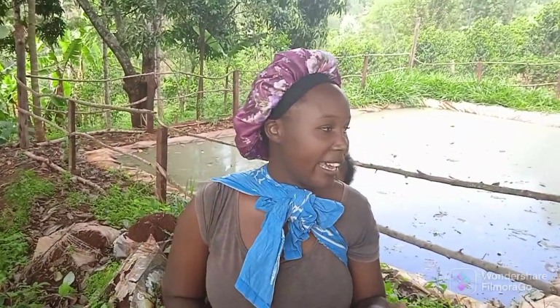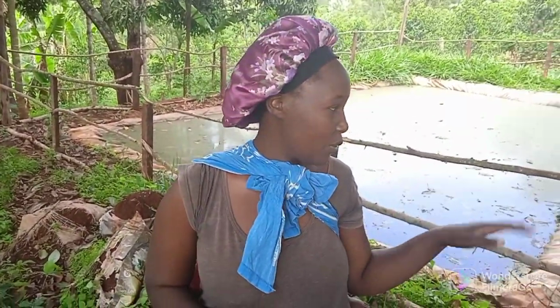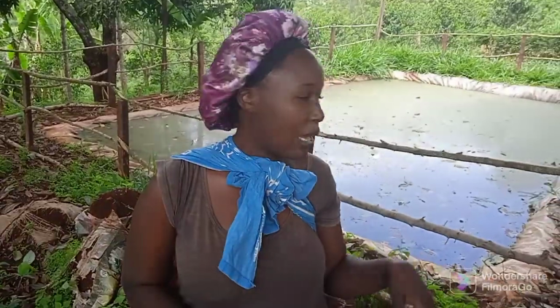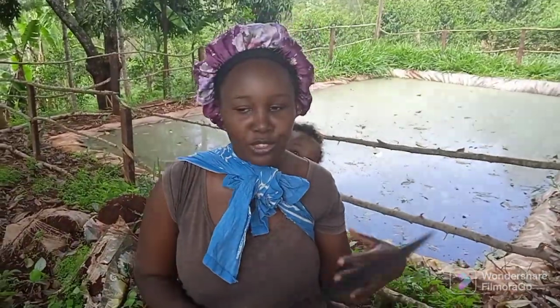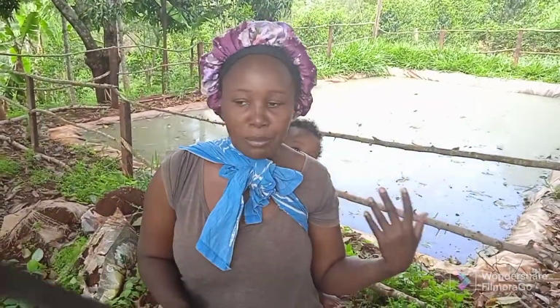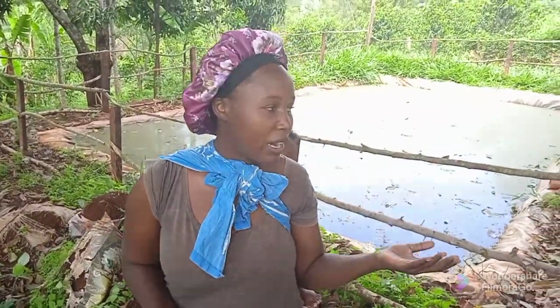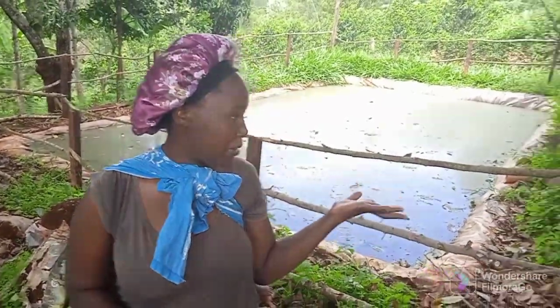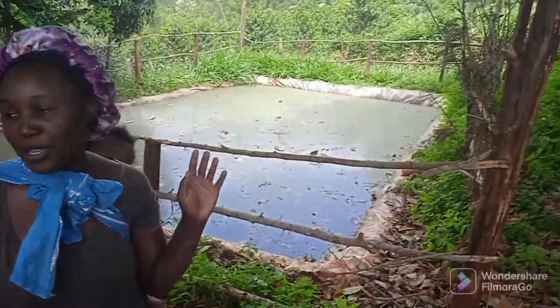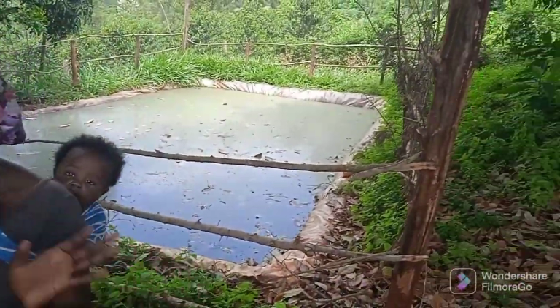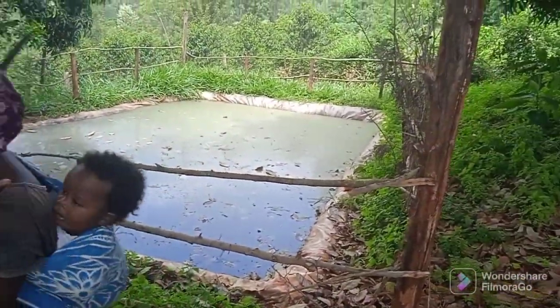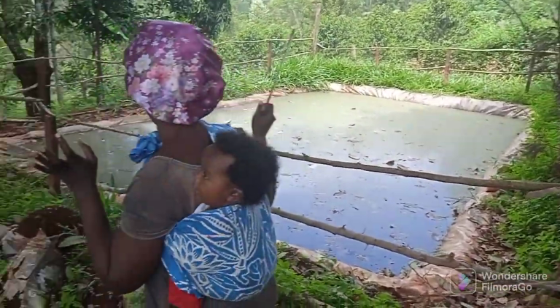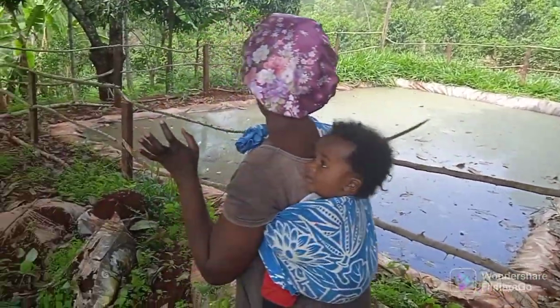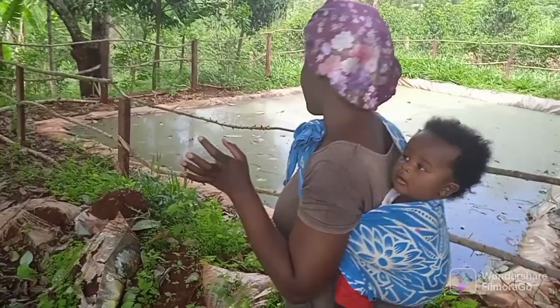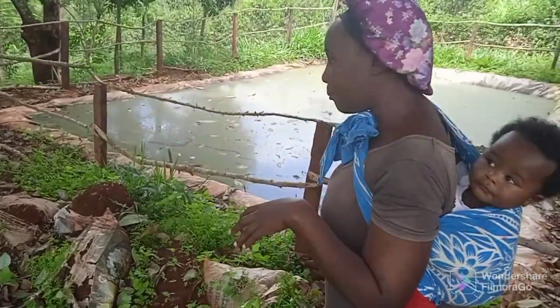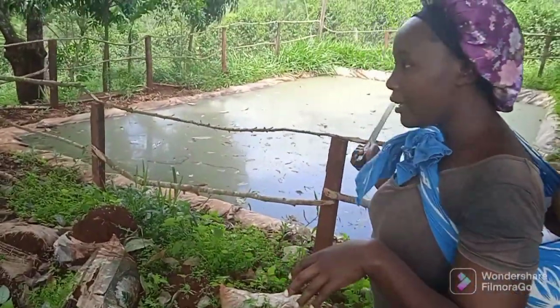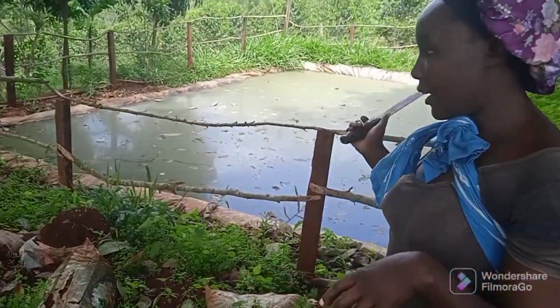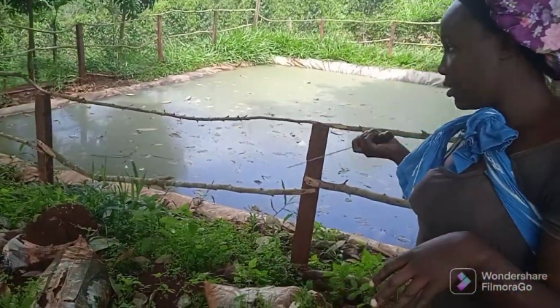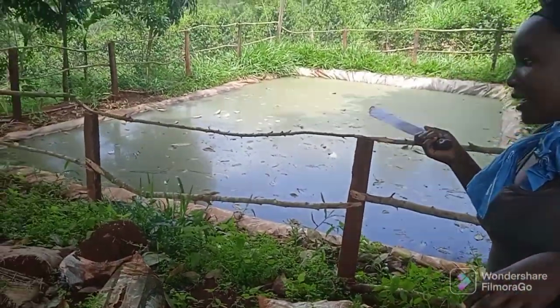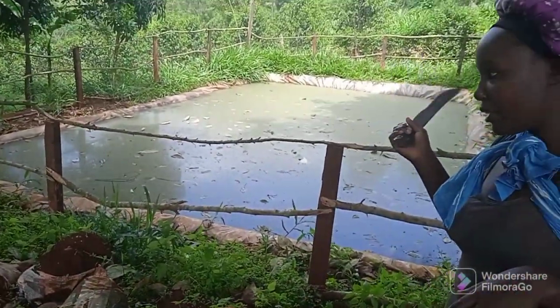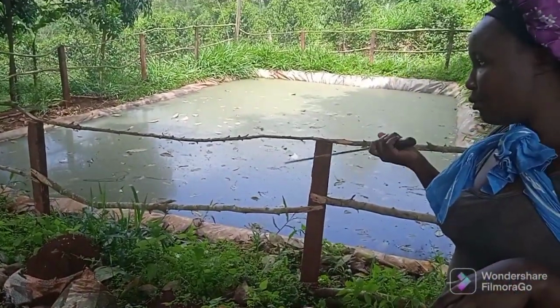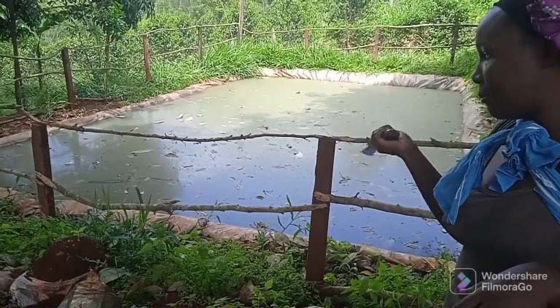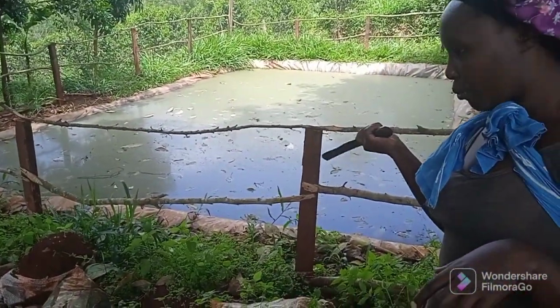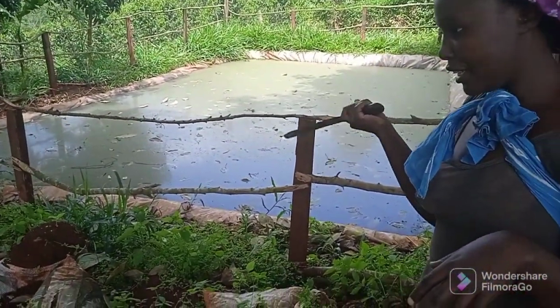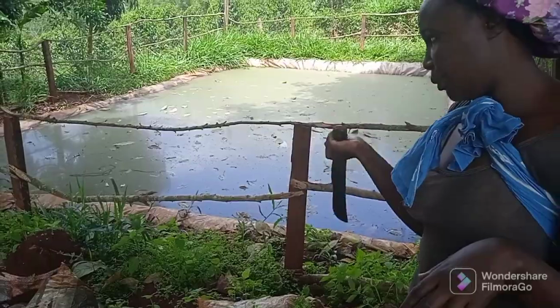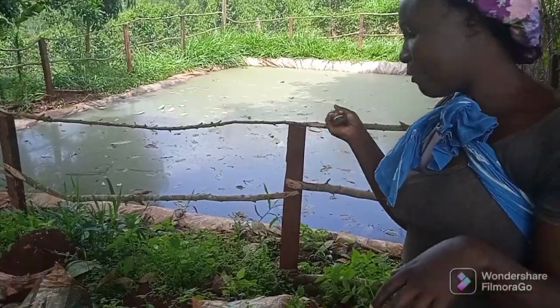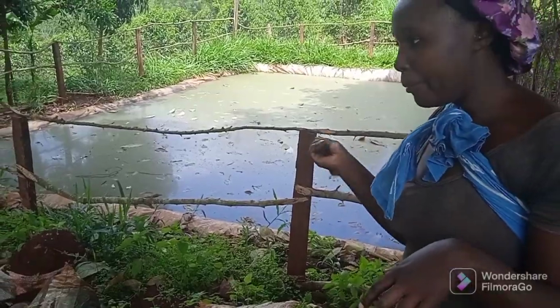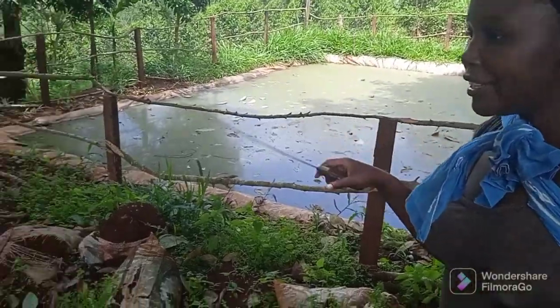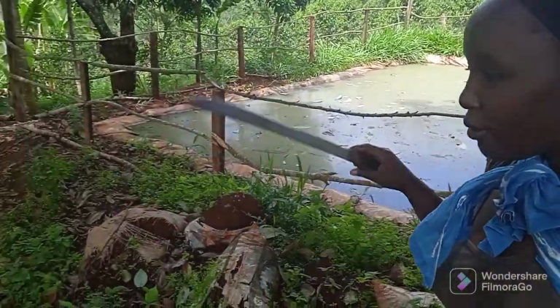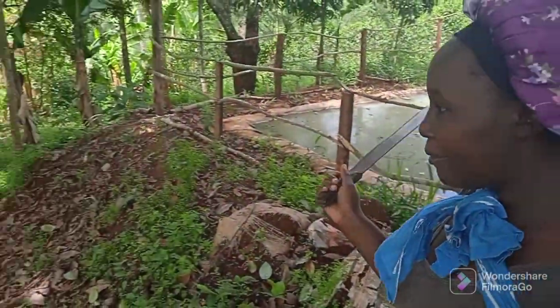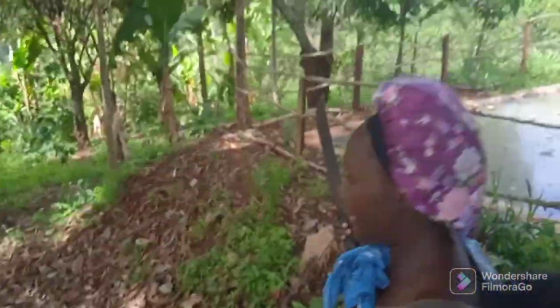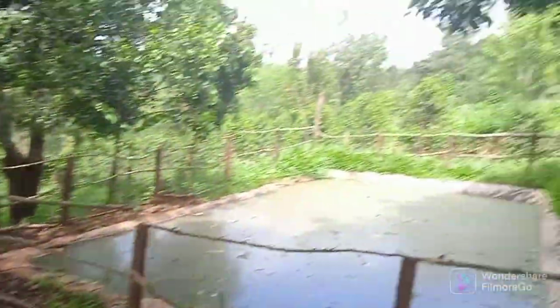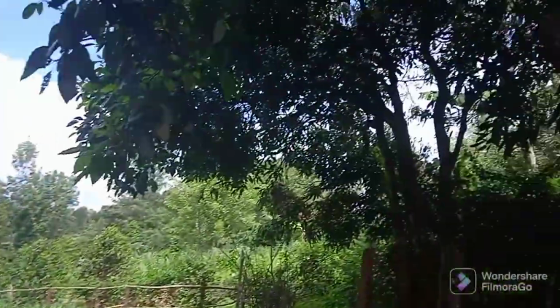I just thought I should give you a small tour of my farm. So here I have my water dam. You know, rain is not coming frequently, so you need some water to irrigate your crops. I have my dam here as we go down.